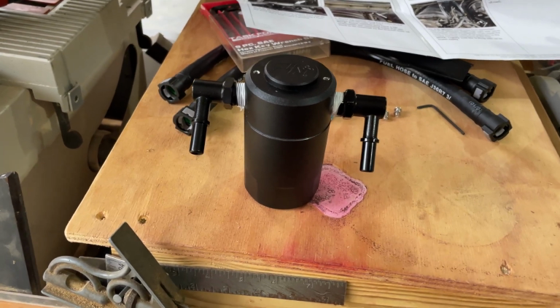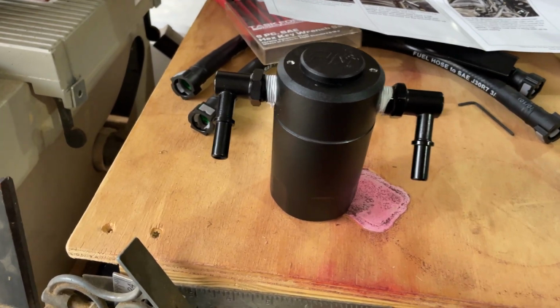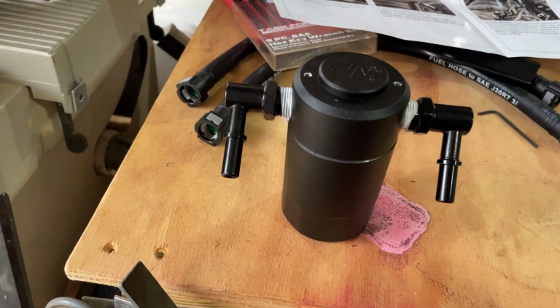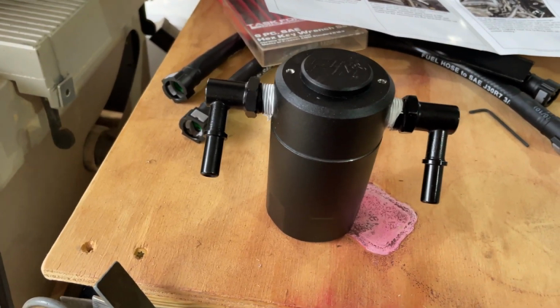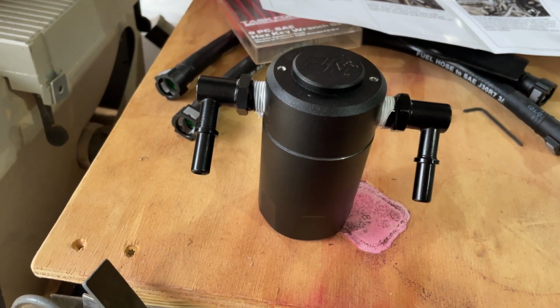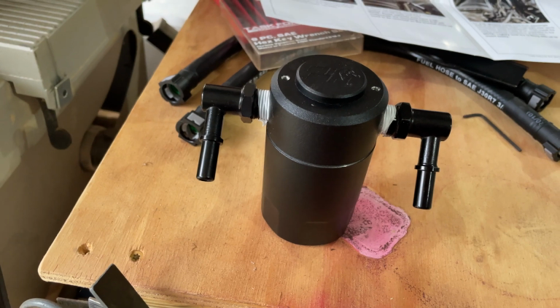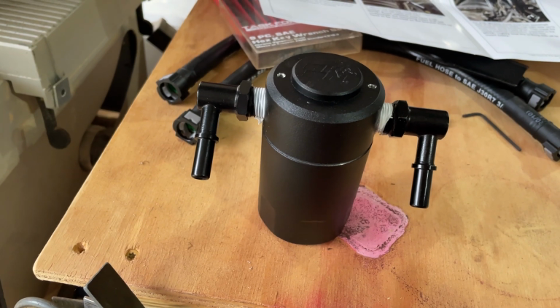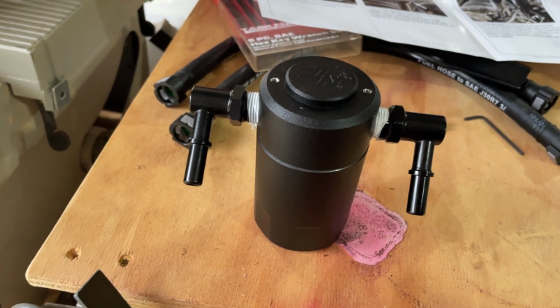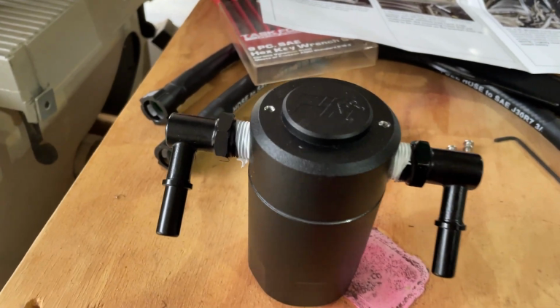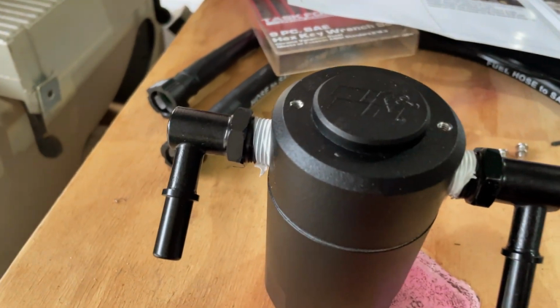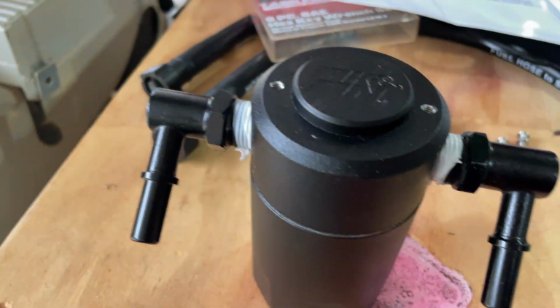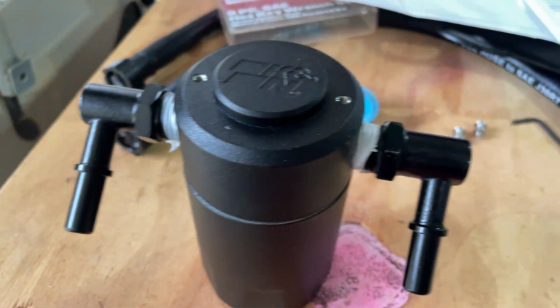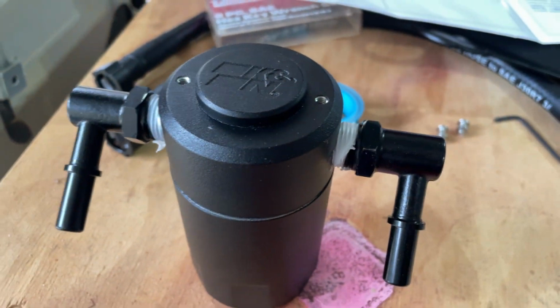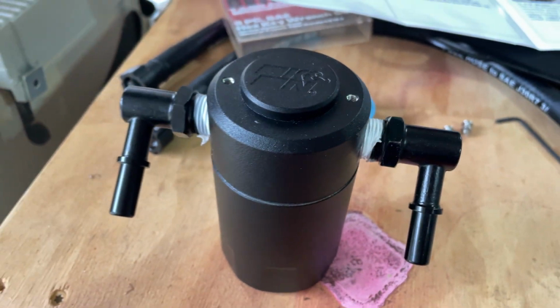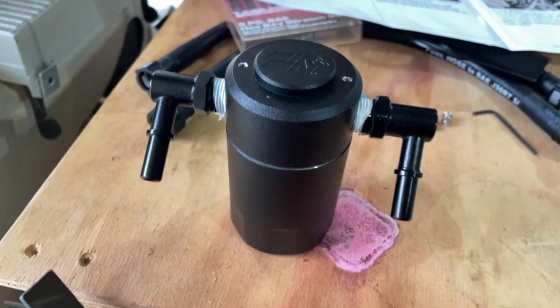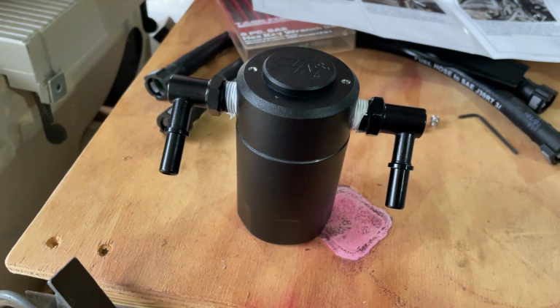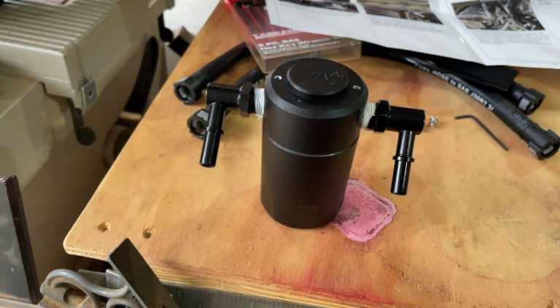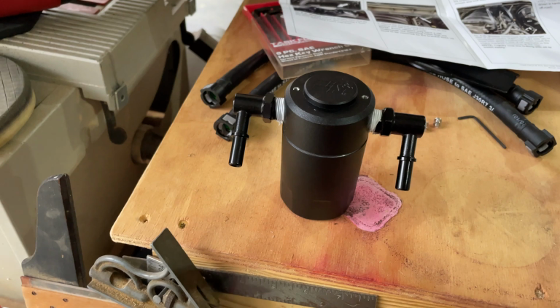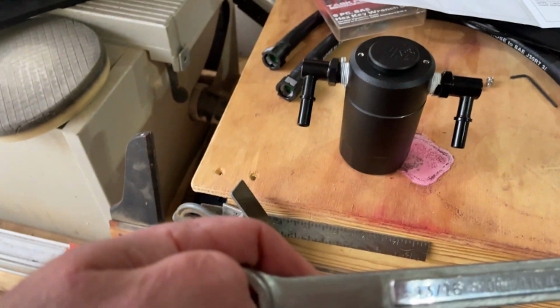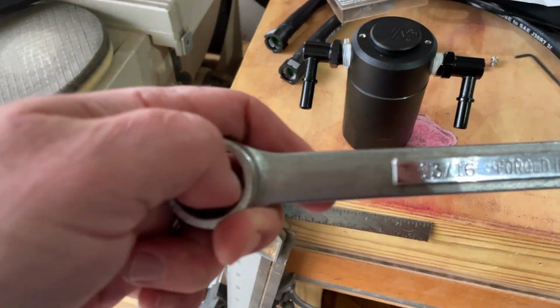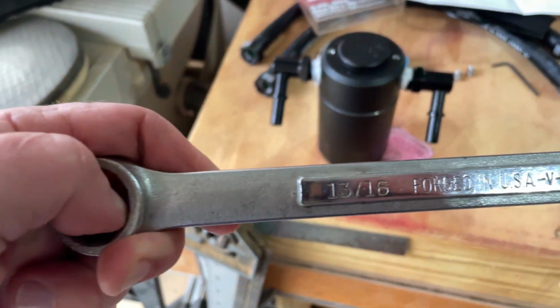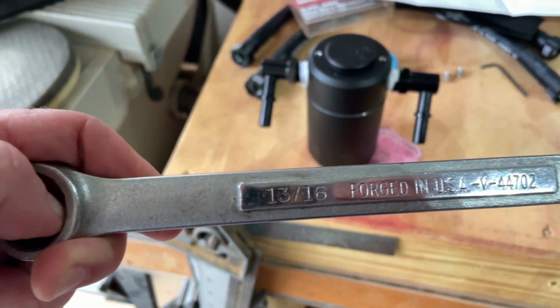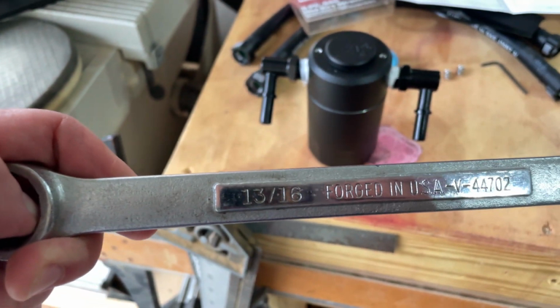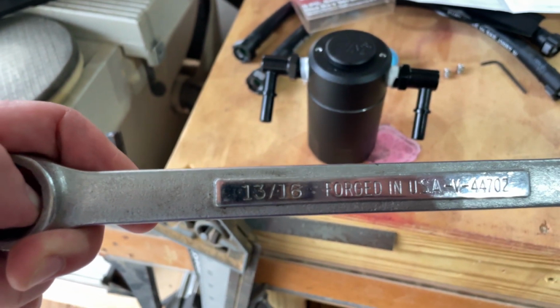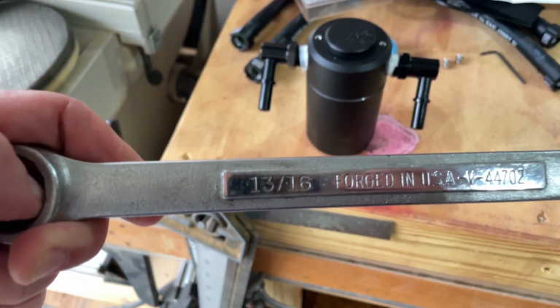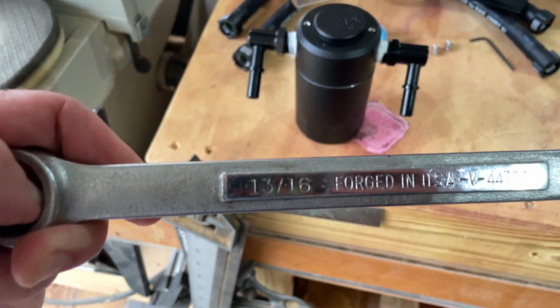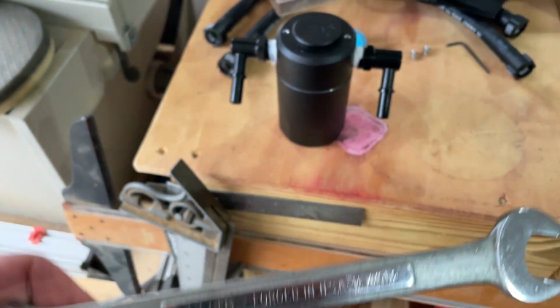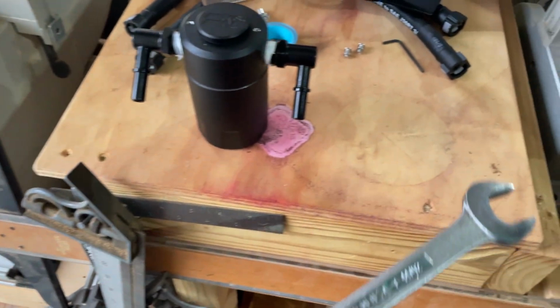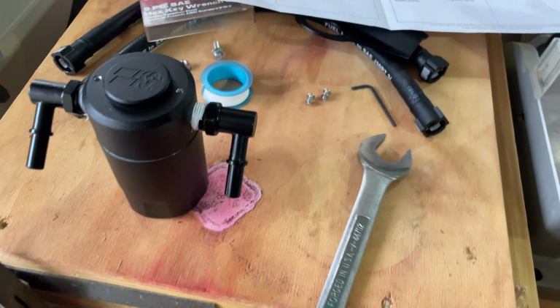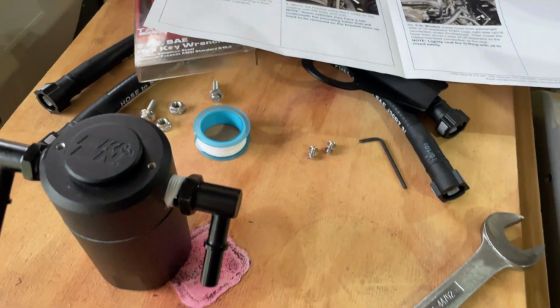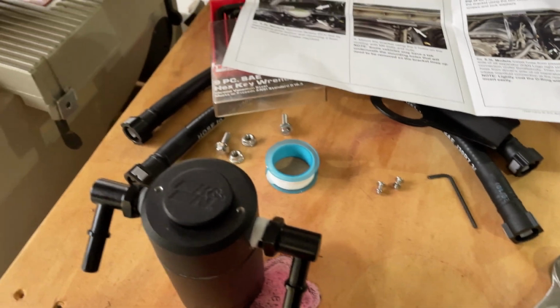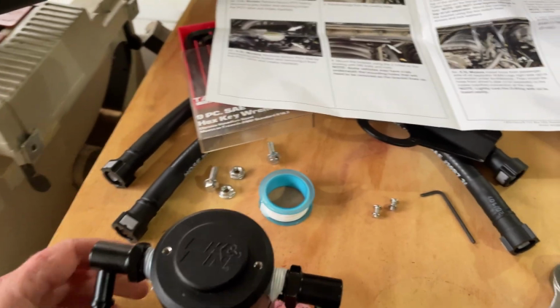Got both the inlet and the outlet attached. They're not going to go in all the way — just get them tight and snug. I used a 13/16th wrench to snug them up.